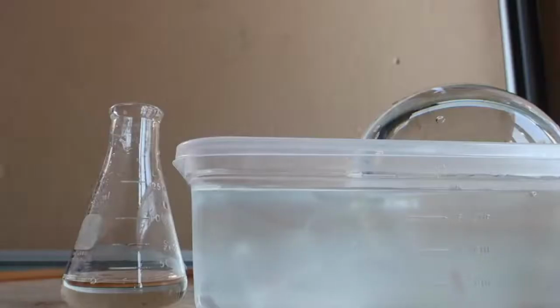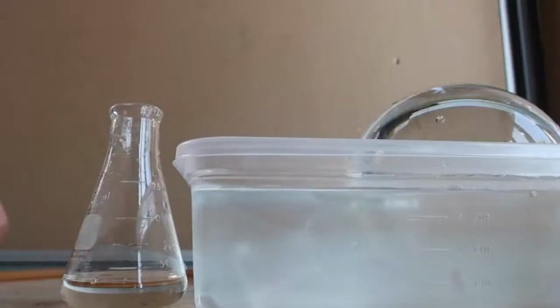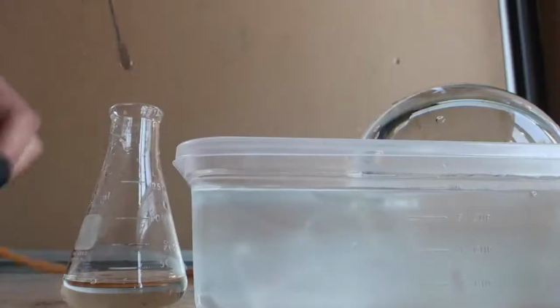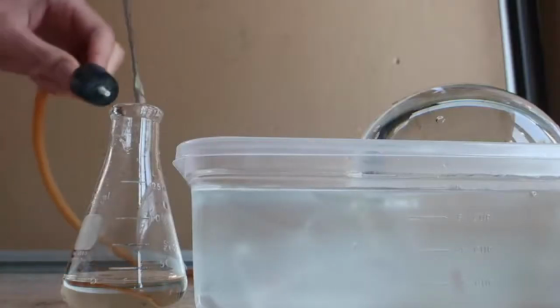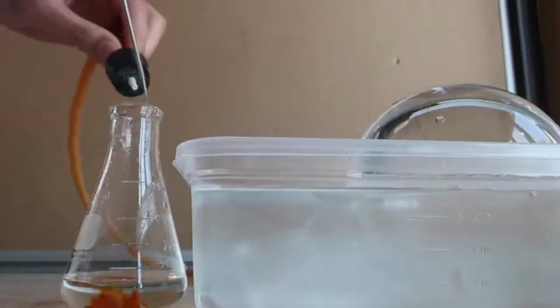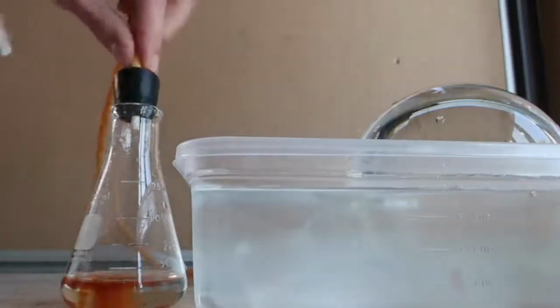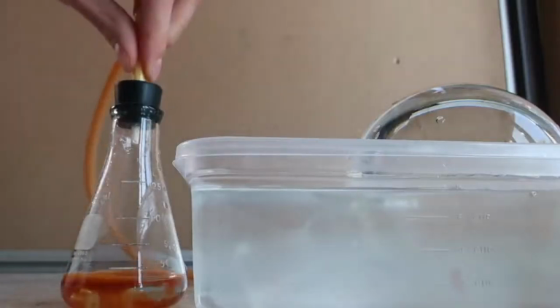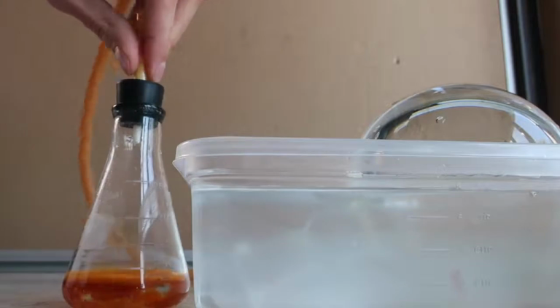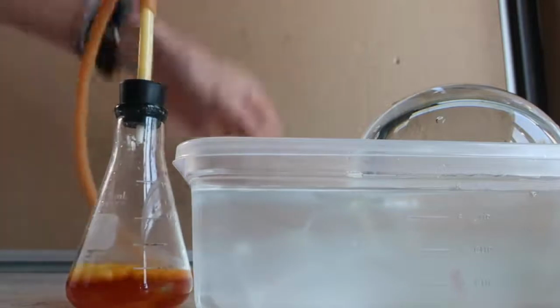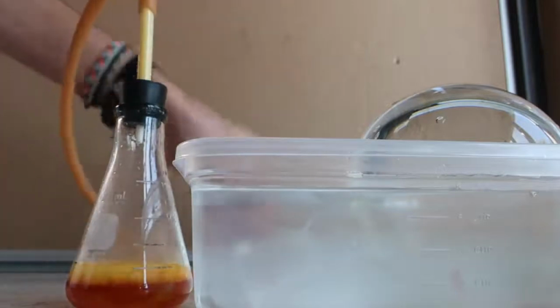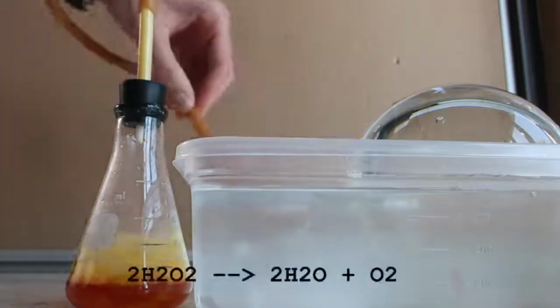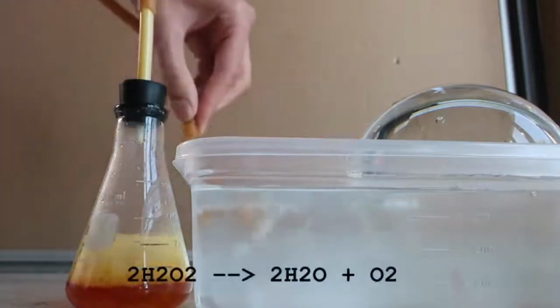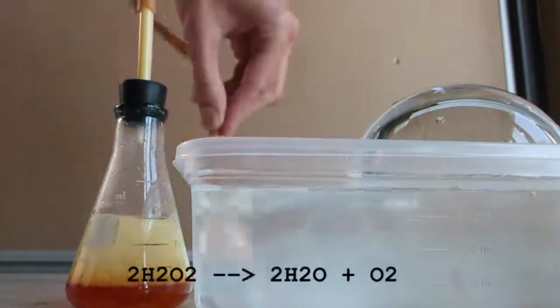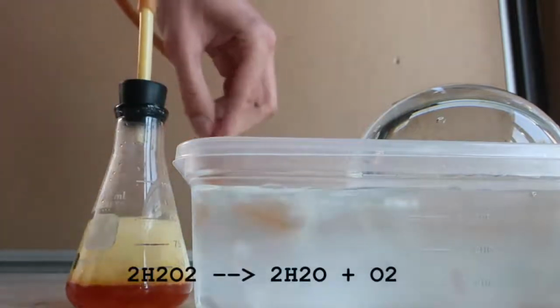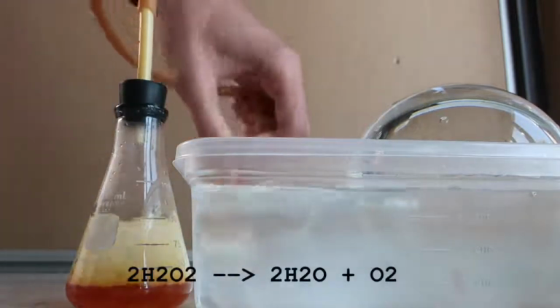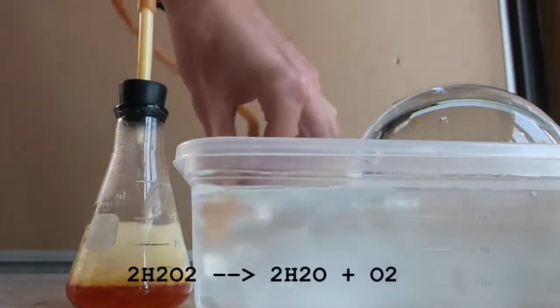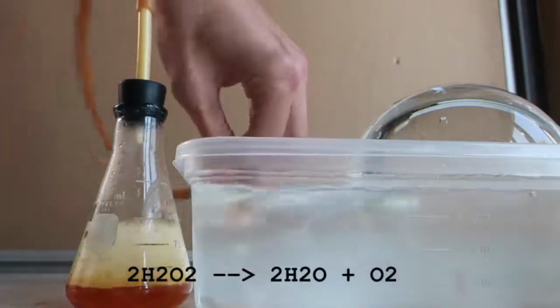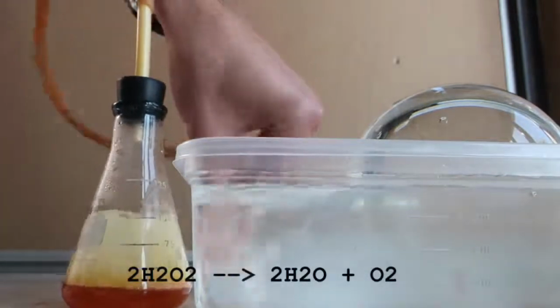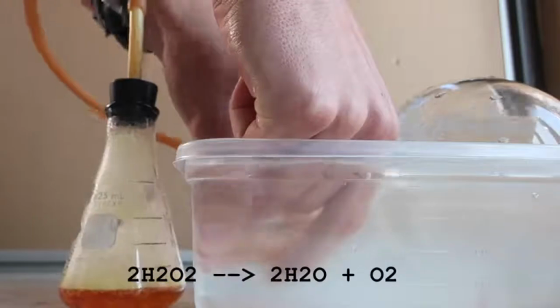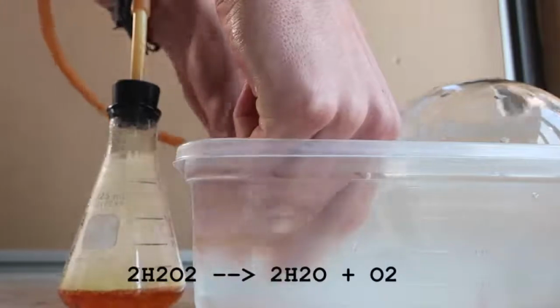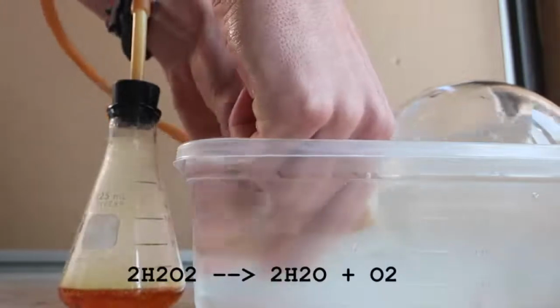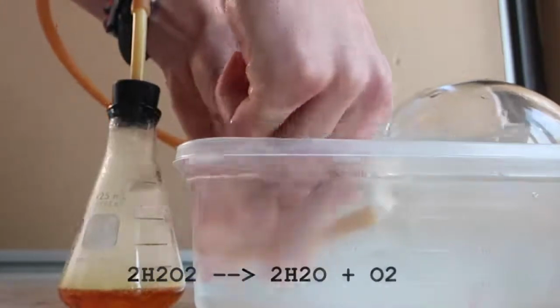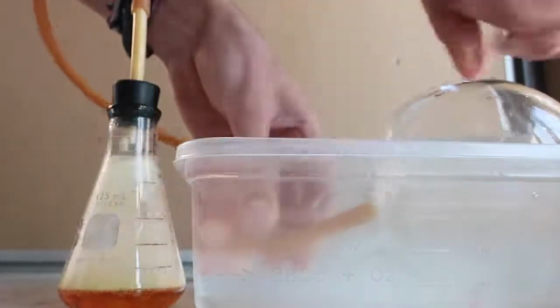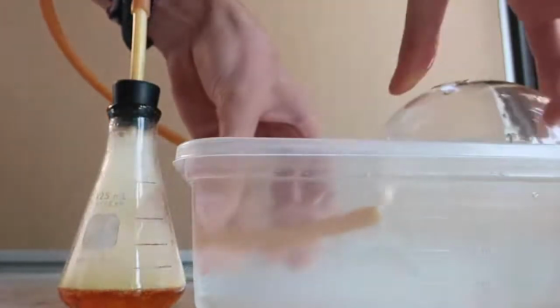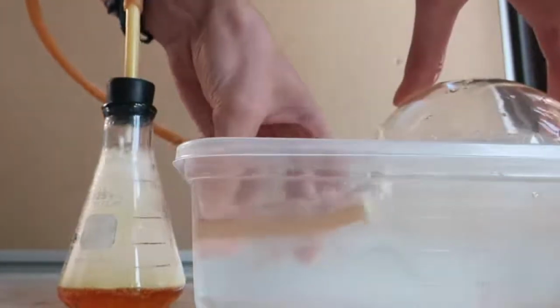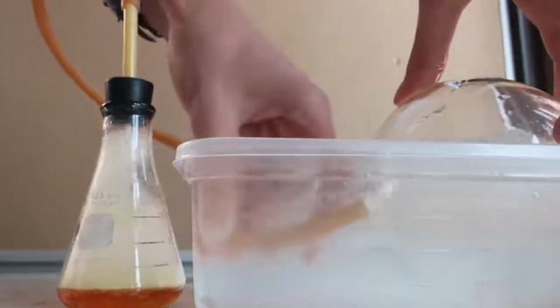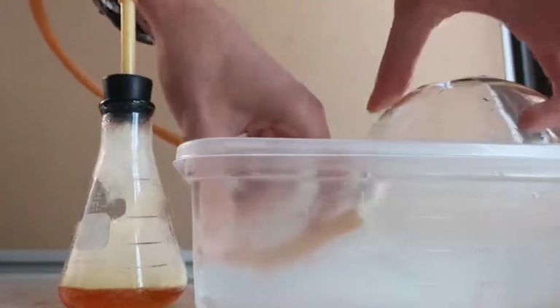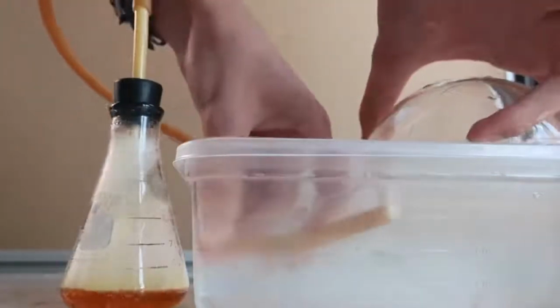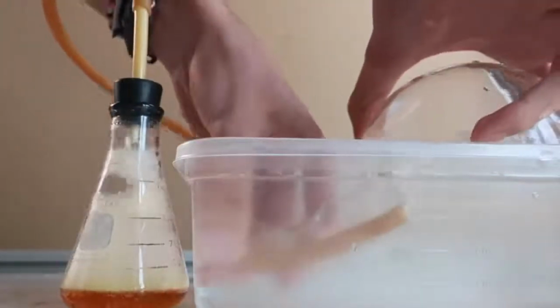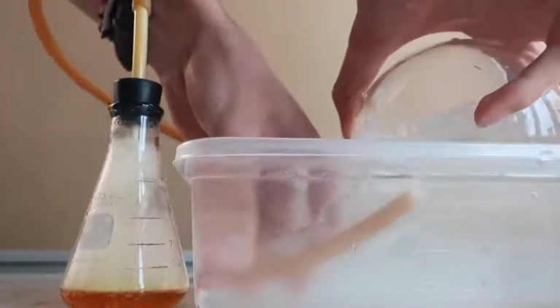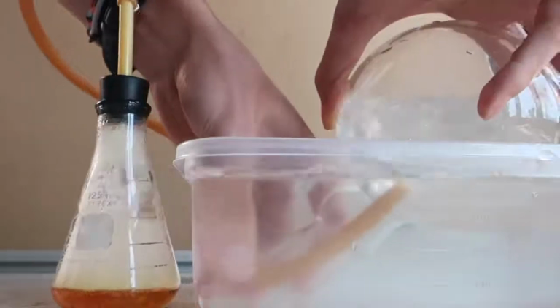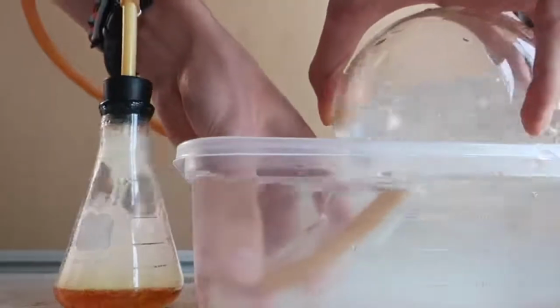For the first part of this reaction, we need to make oxygen gas. To do this, I added potassium iodide to concentrated hydrogen peroxide, creating oxygen, which bubbles through the tube and into the water-filled flask. The oxygen displaces the water, filling it with pure oxygen.